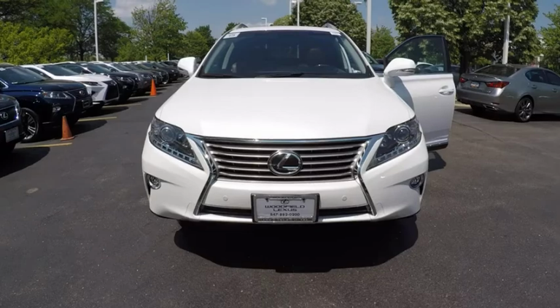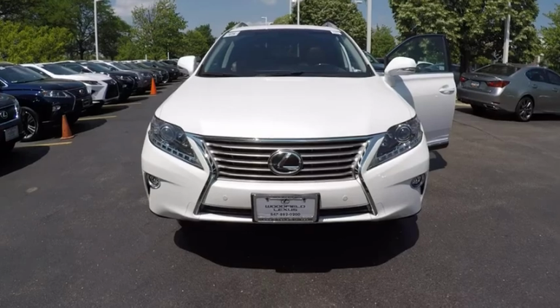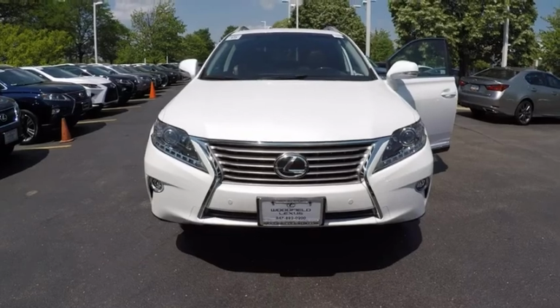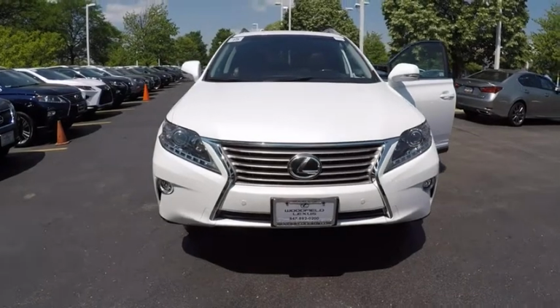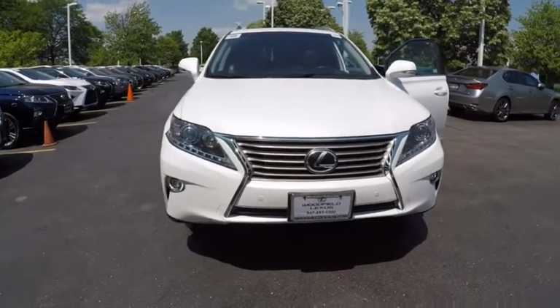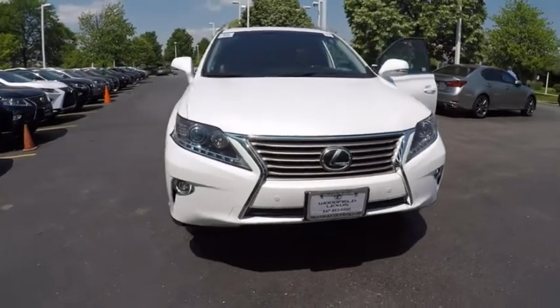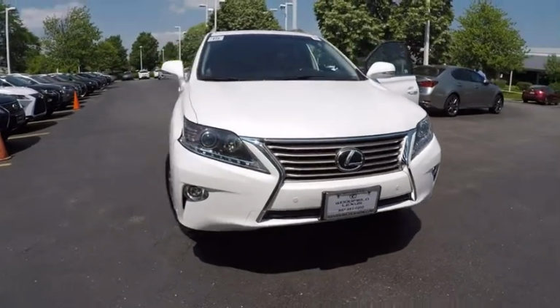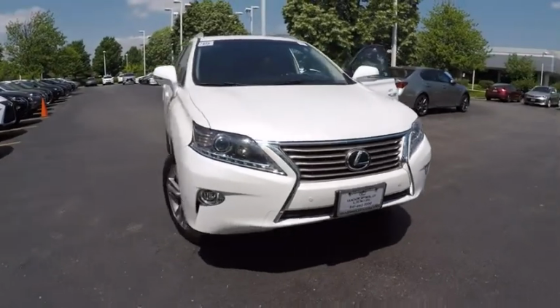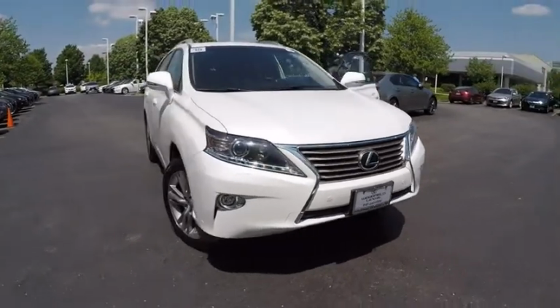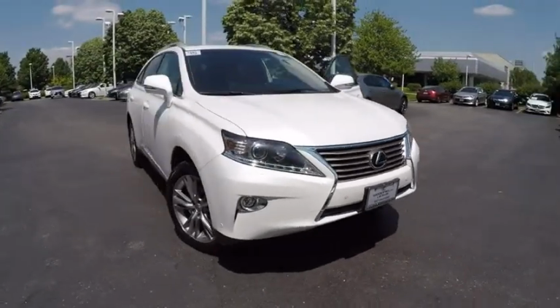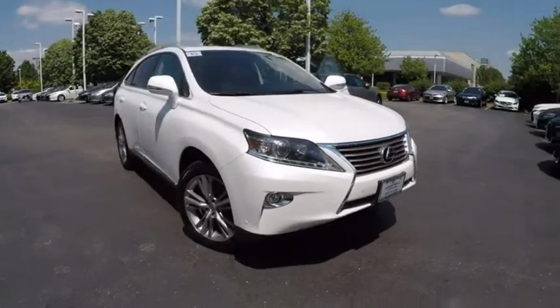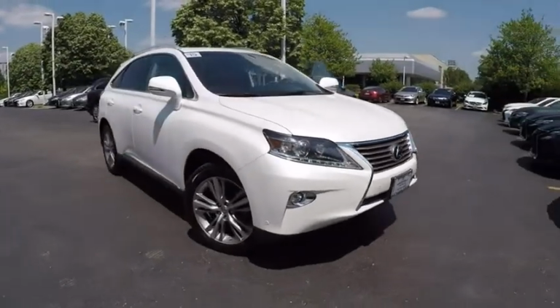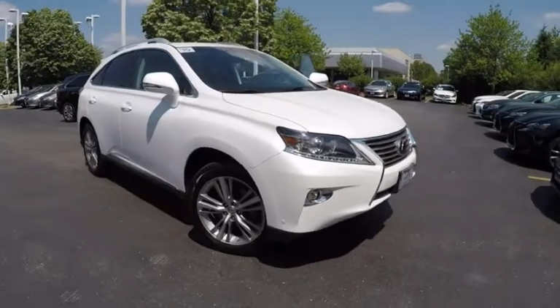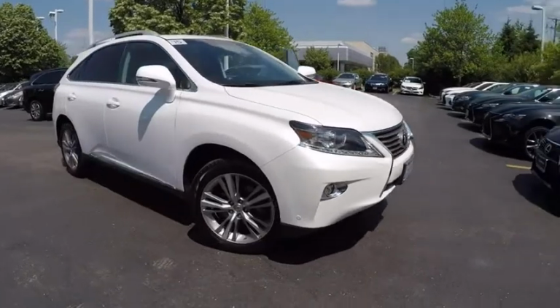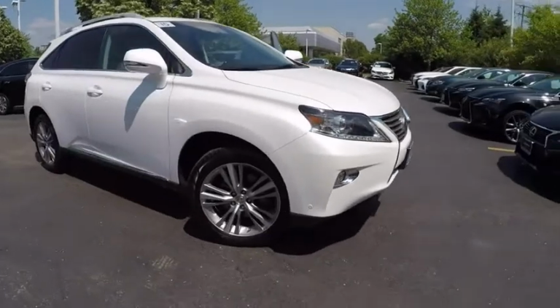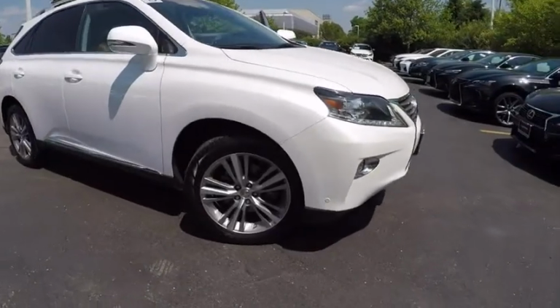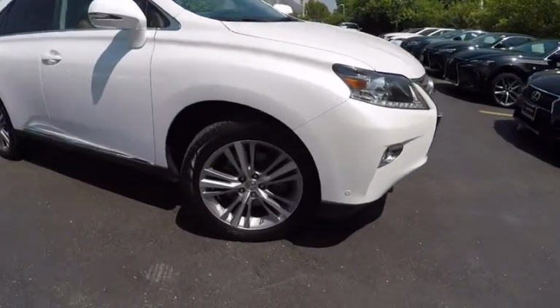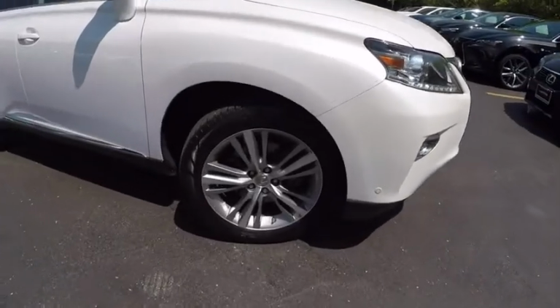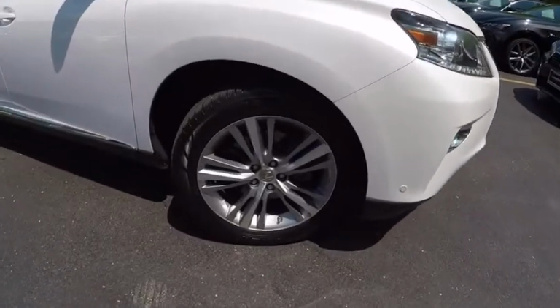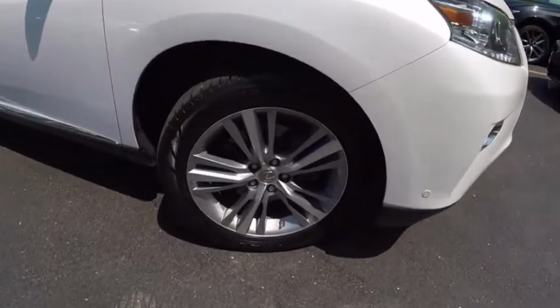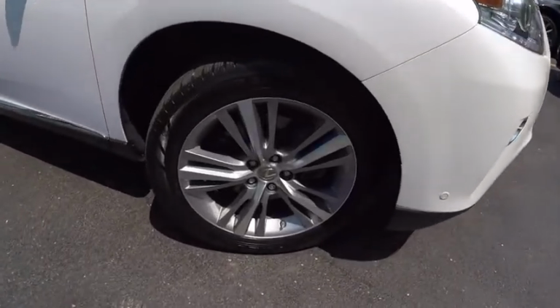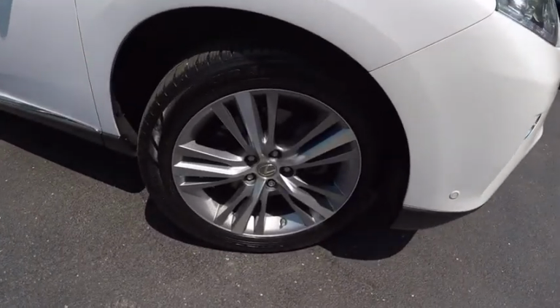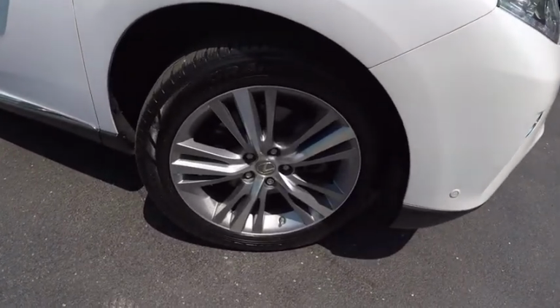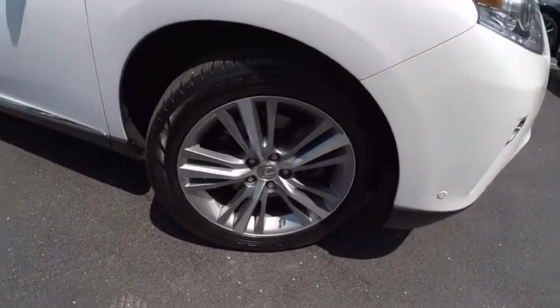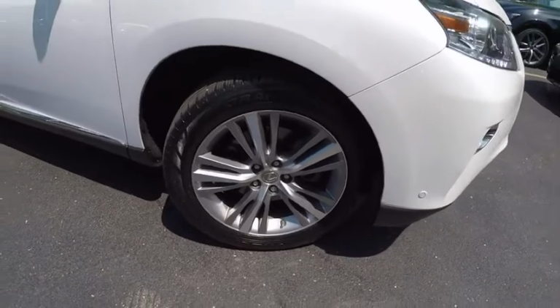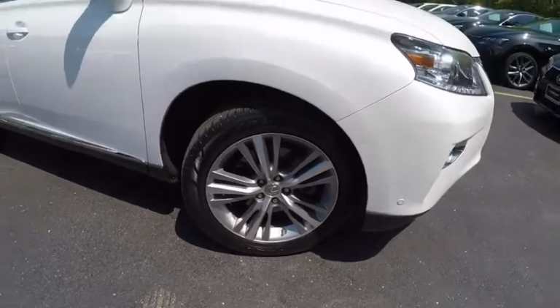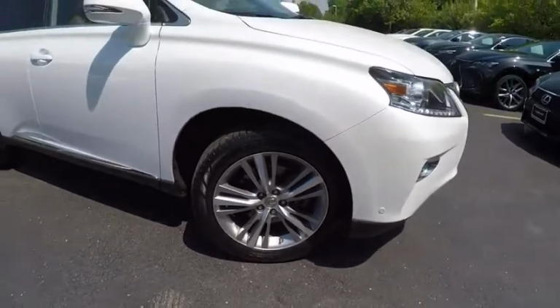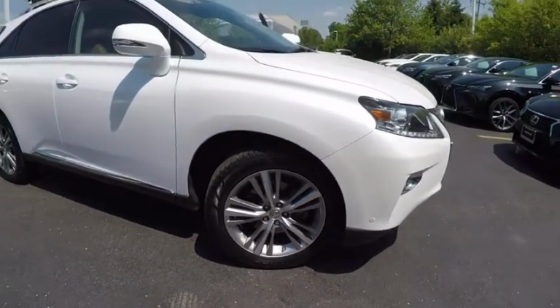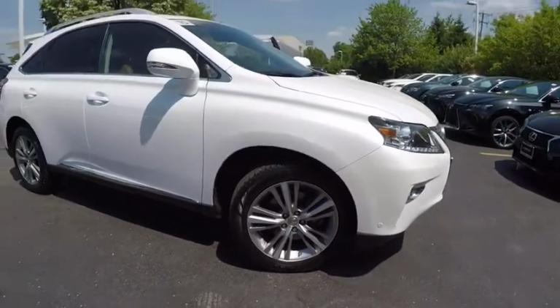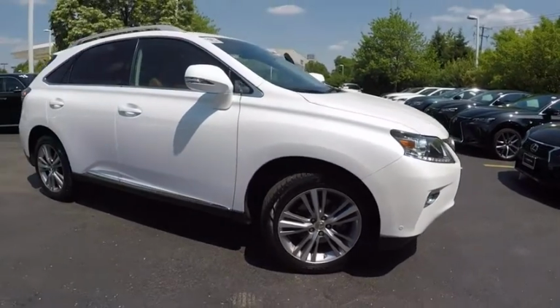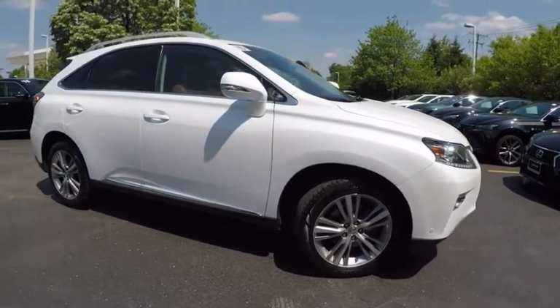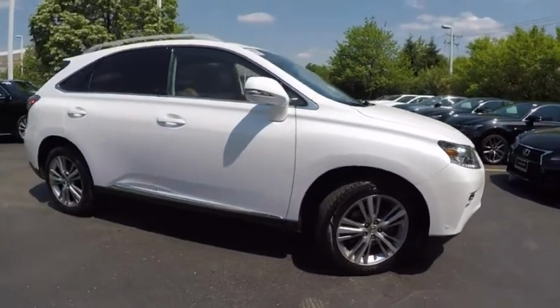The 2015 RX350. The RX350 offers a driver-inspired design and intuitive technology that puts you in total control of your interior. Paired with a spacious cargo area and a powerful V6 engine,